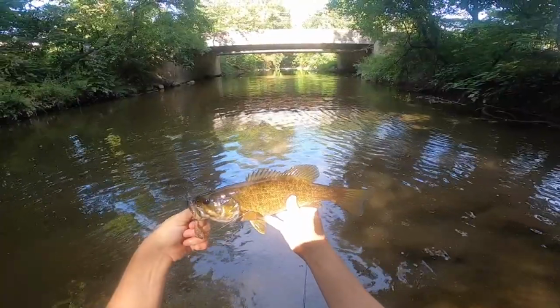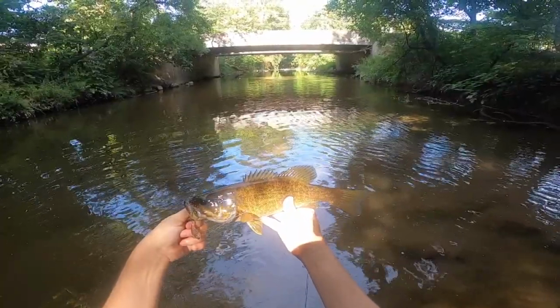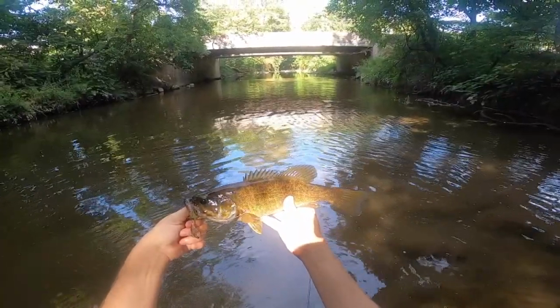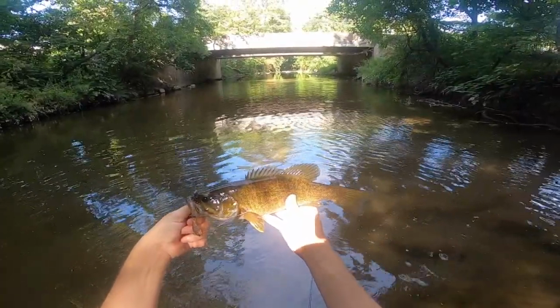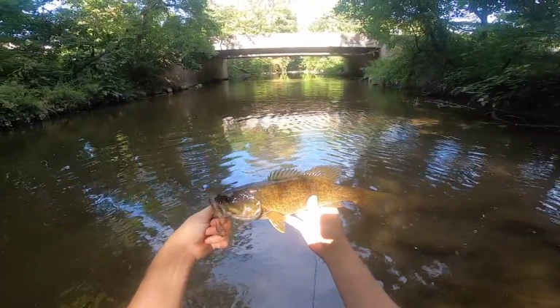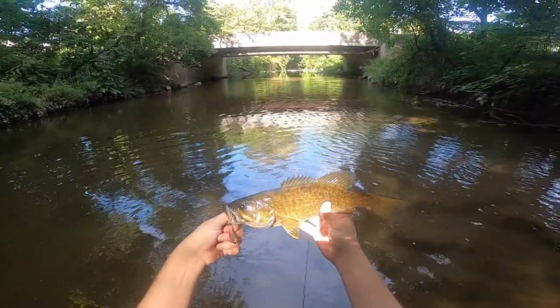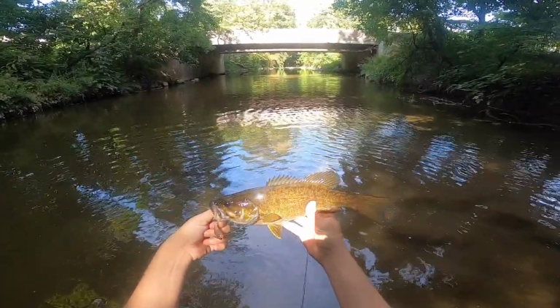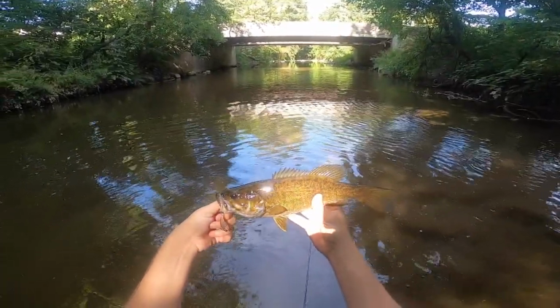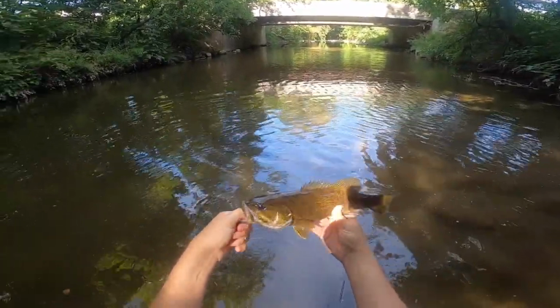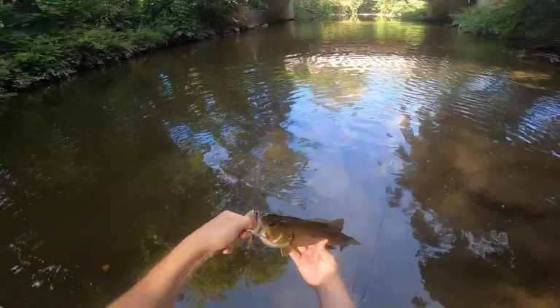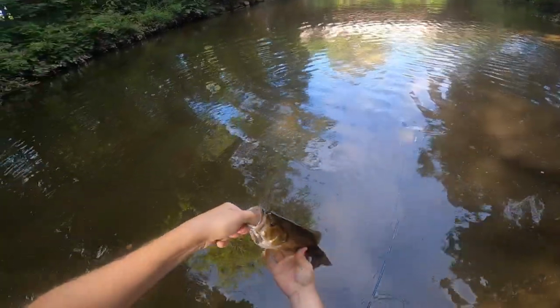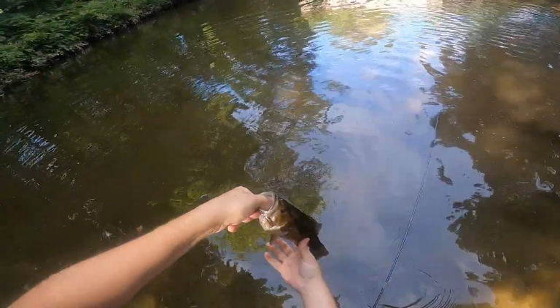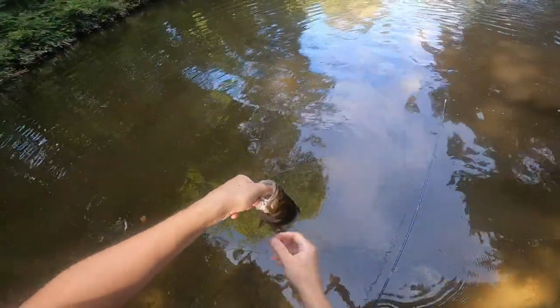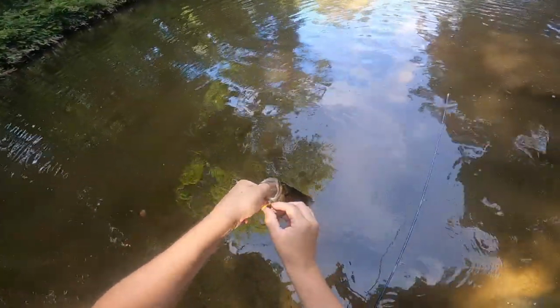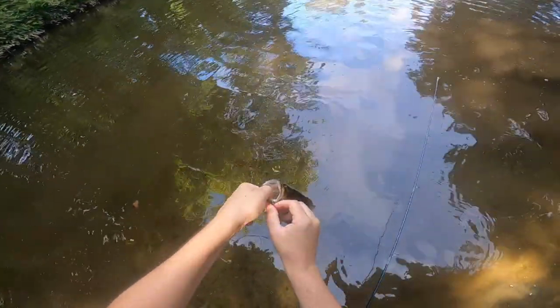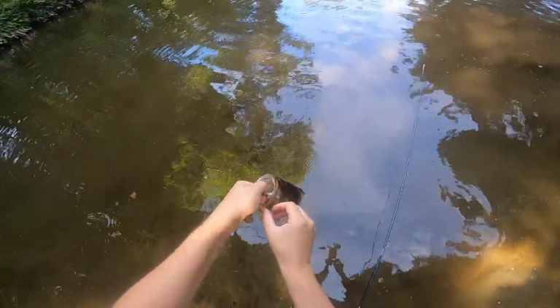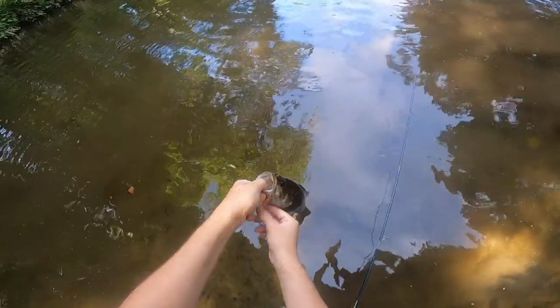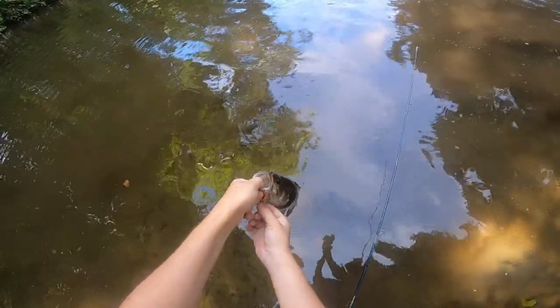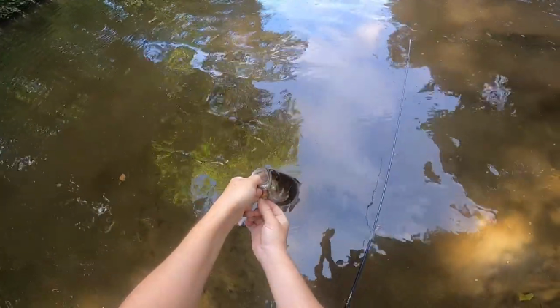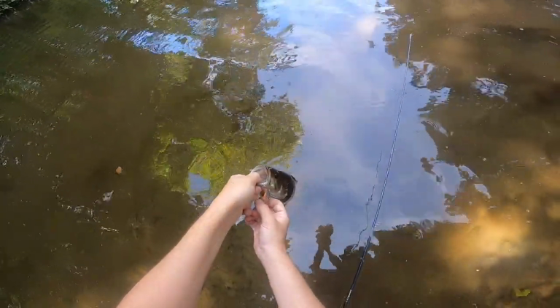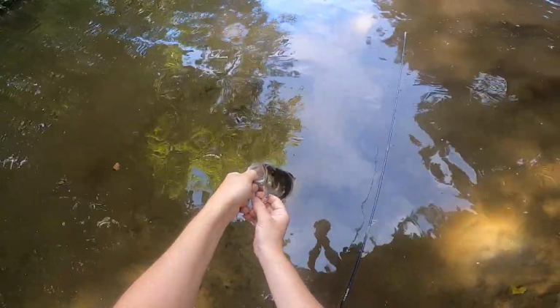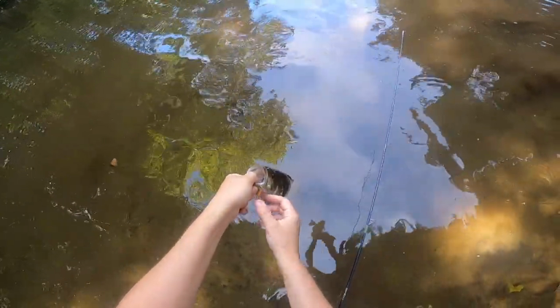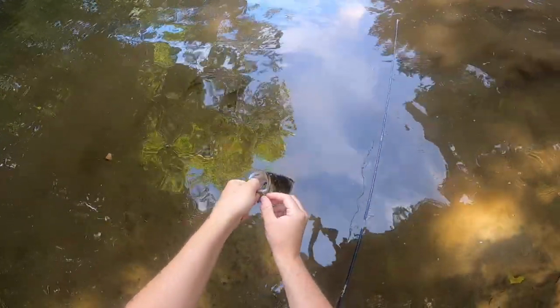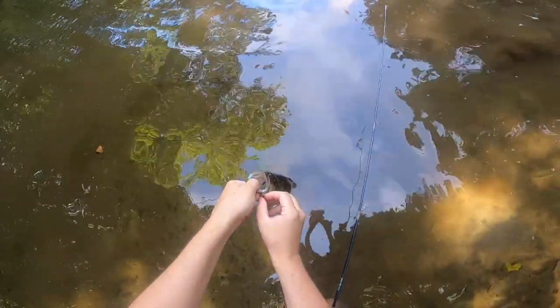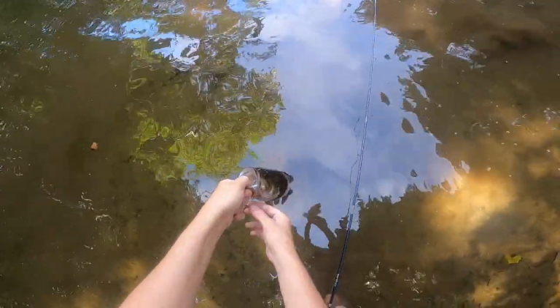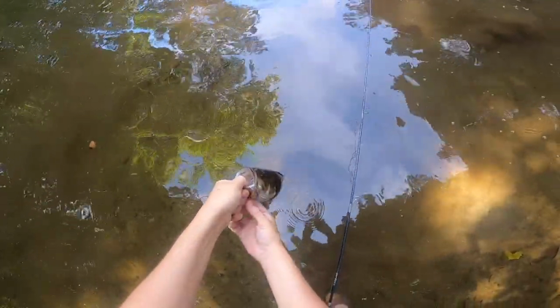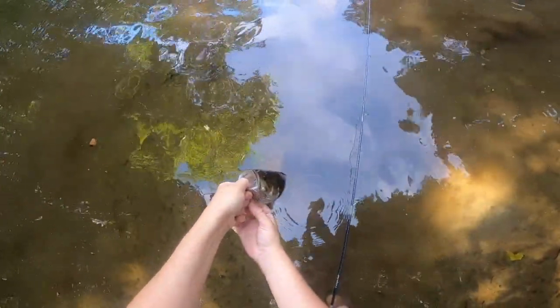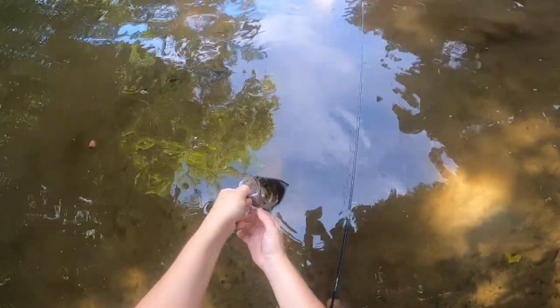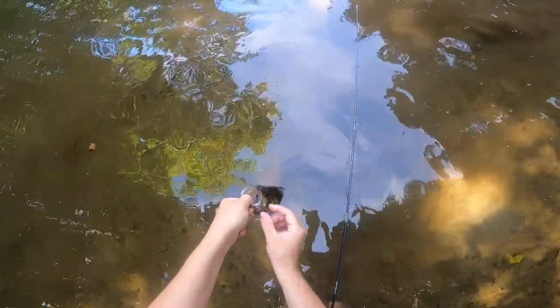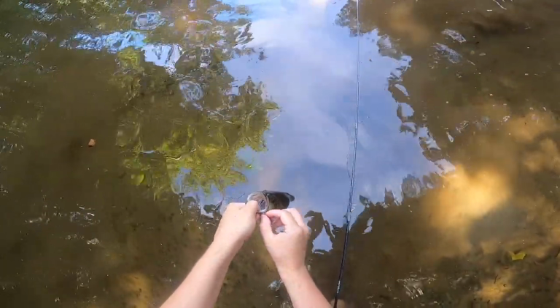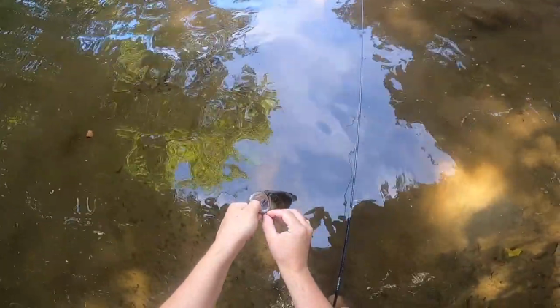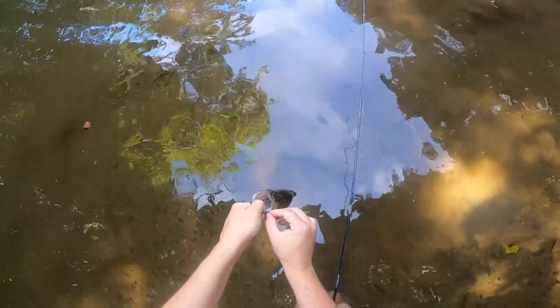Dude, I completely changed the way that I fished this thing — I wasn't getting many bites, and then rather than just reeling it in steadily, I switched it up.